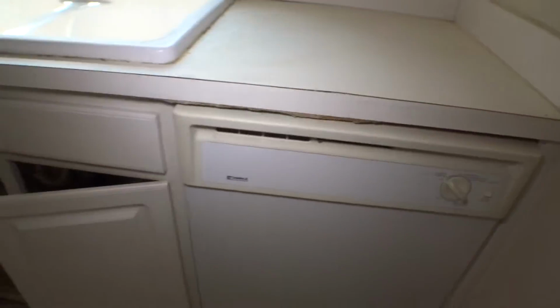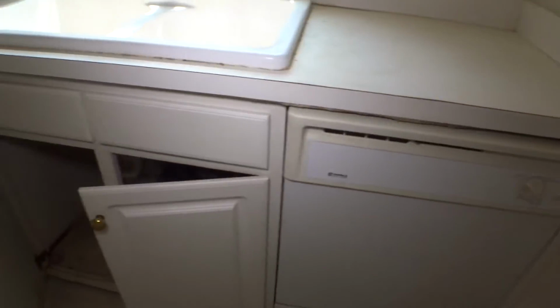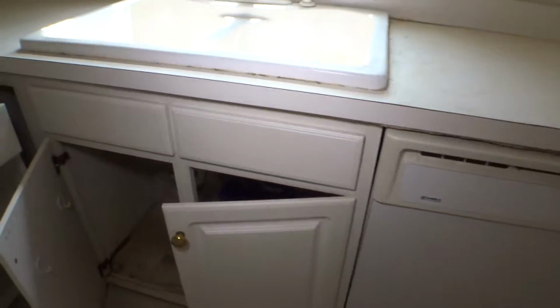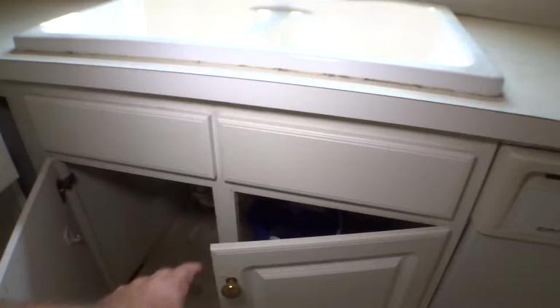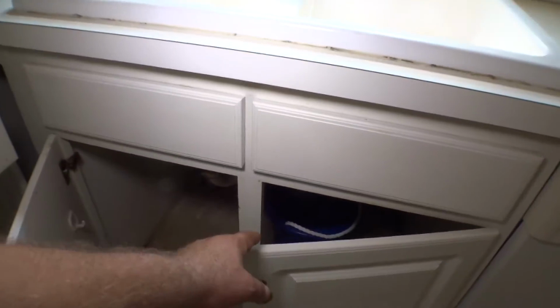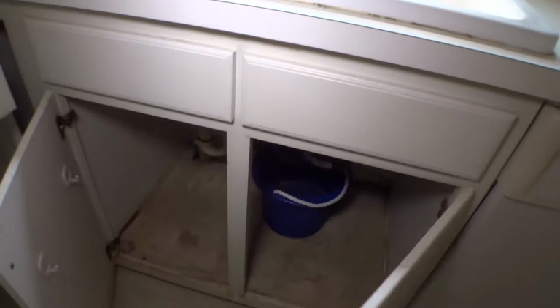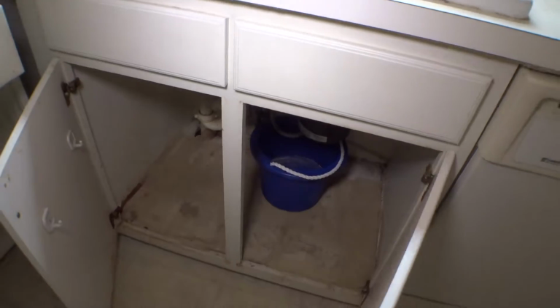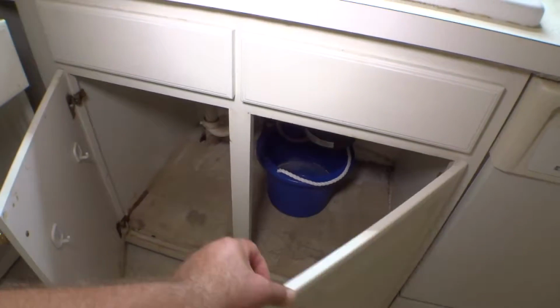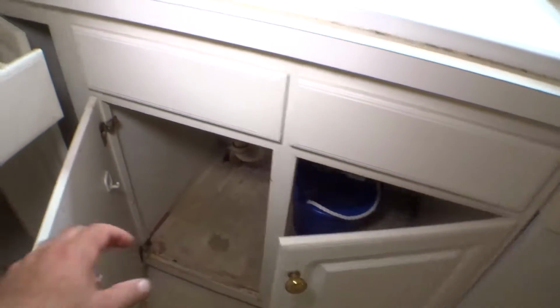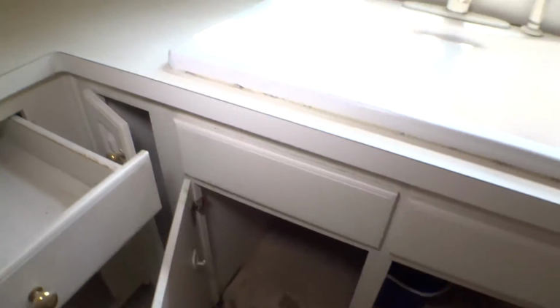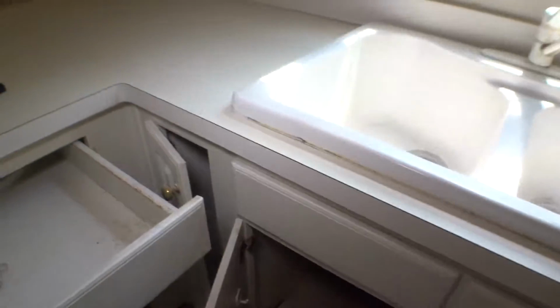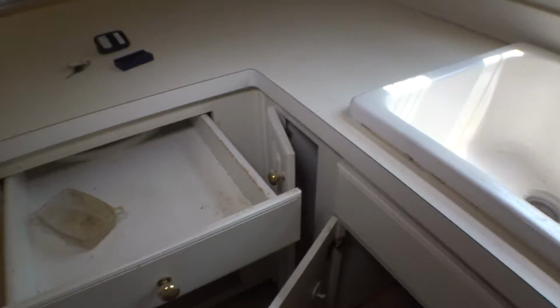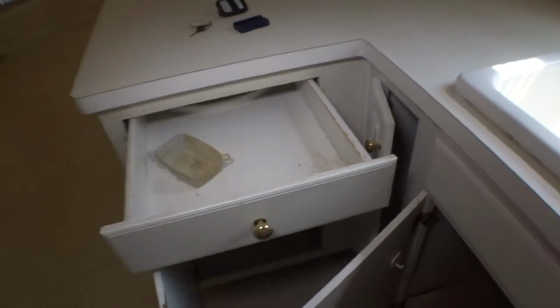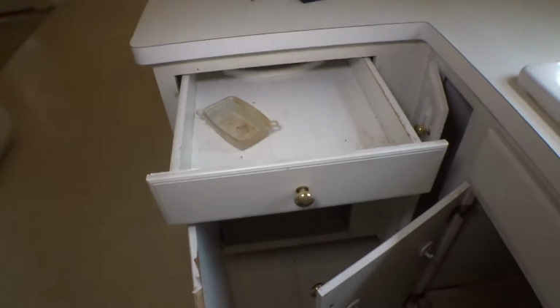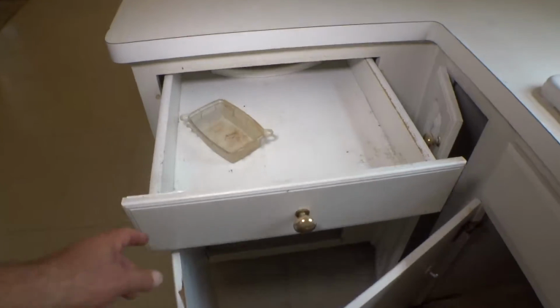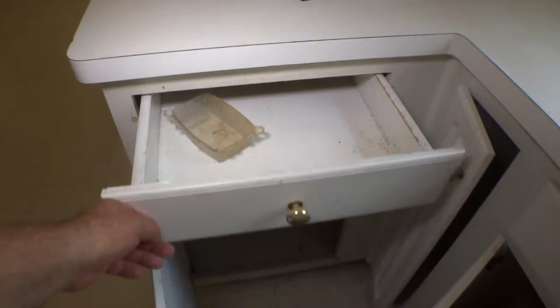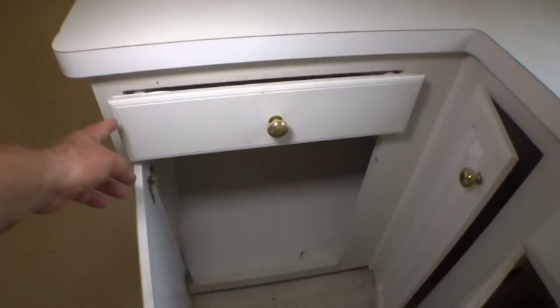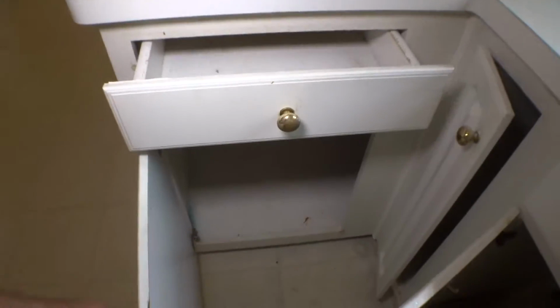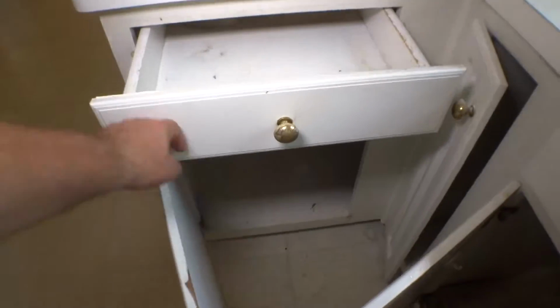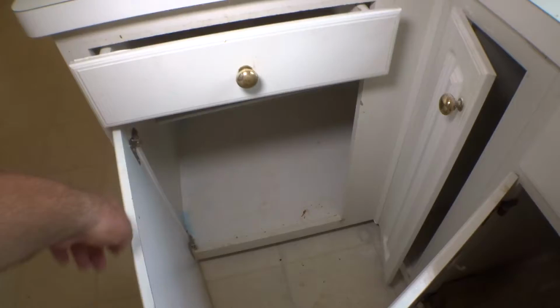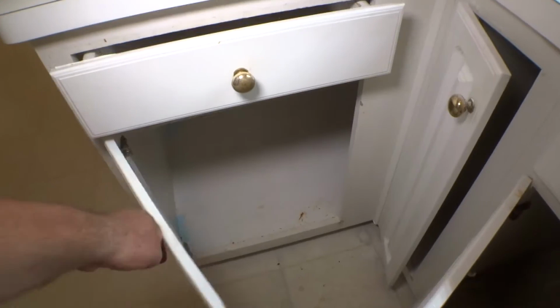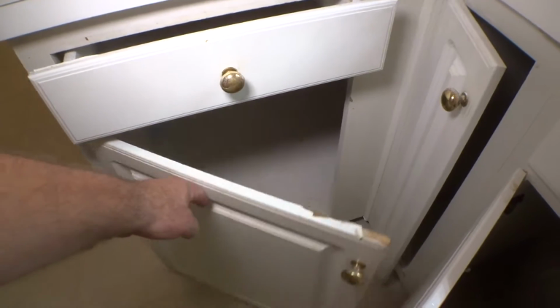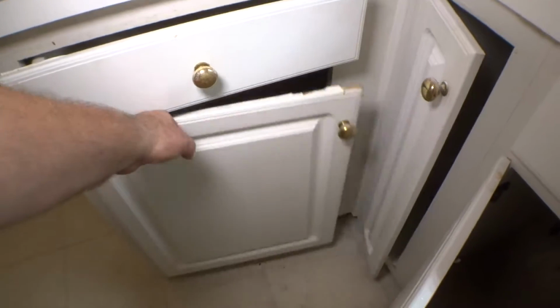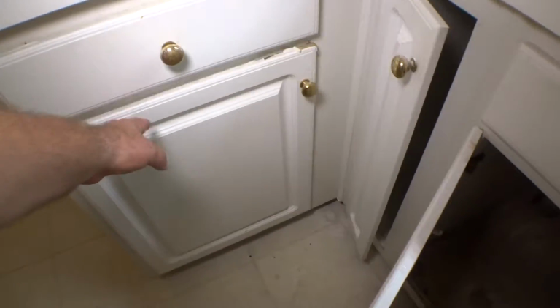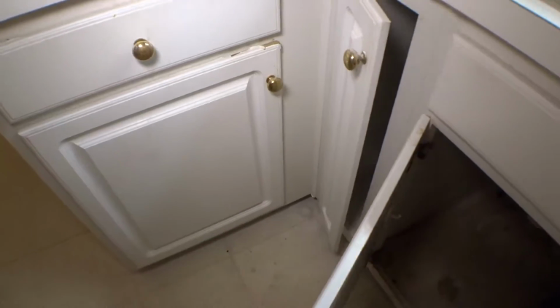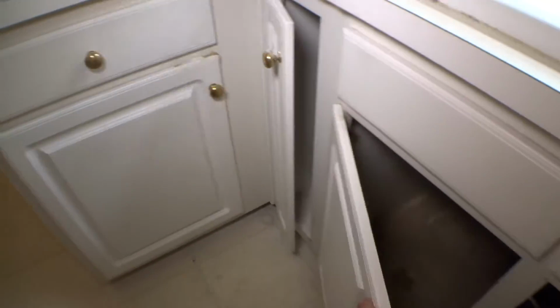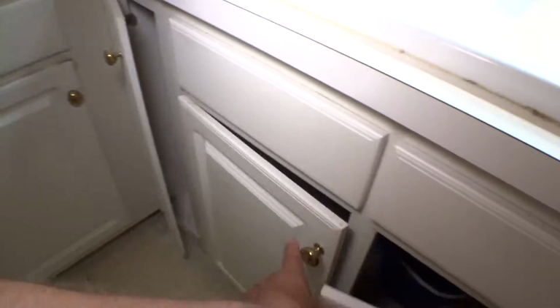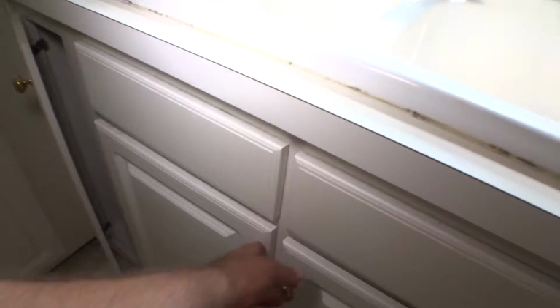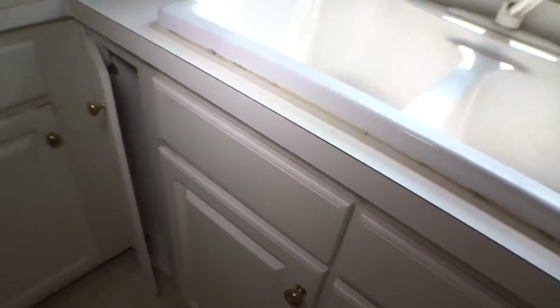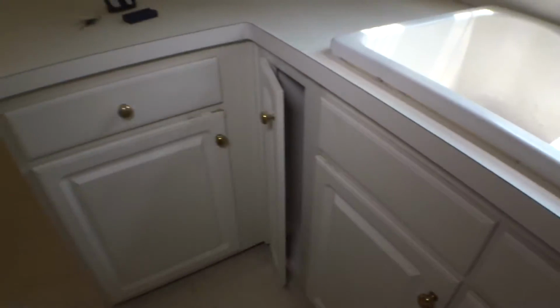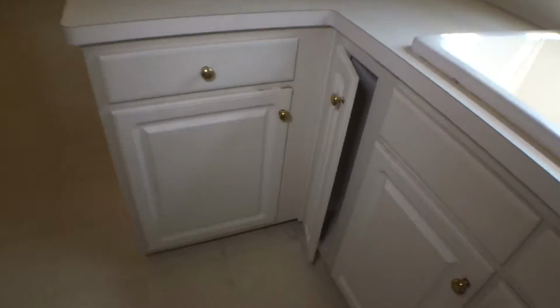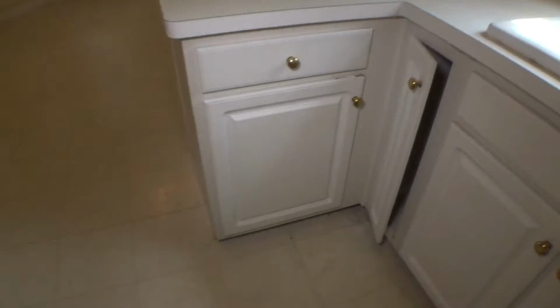Dishwasher is dirty. Under sink is dirty. Top drawer is dirty. Bottom as well. The floor and underneath are in a very dirty condition.